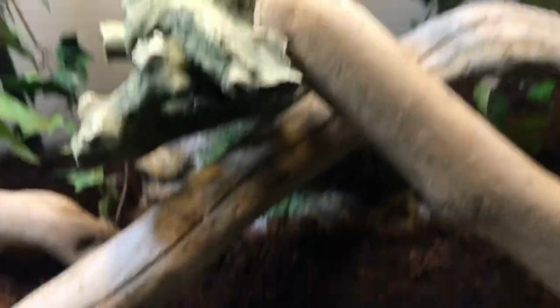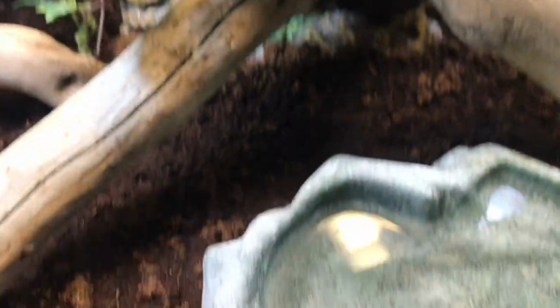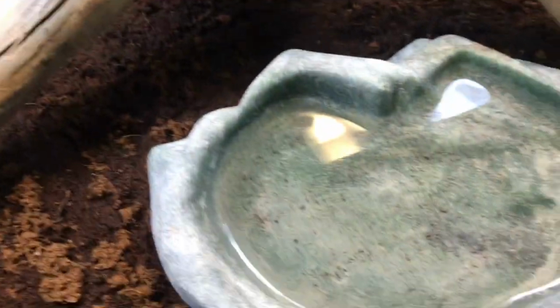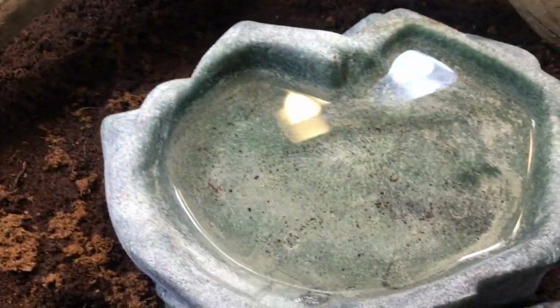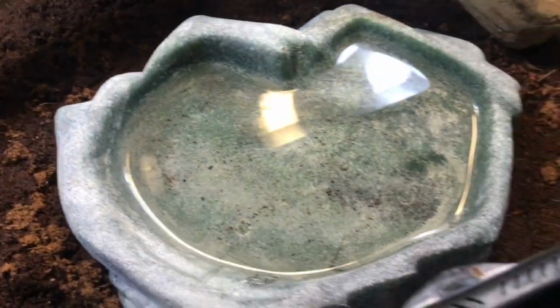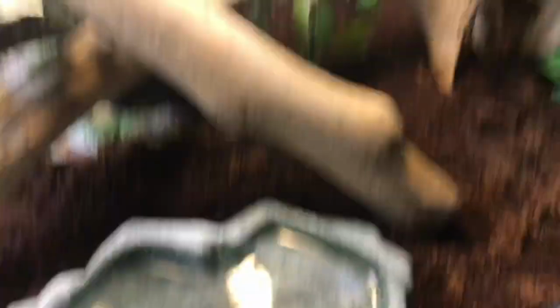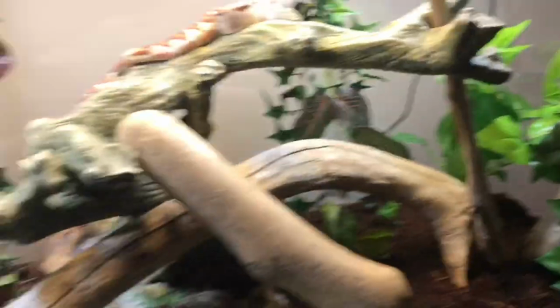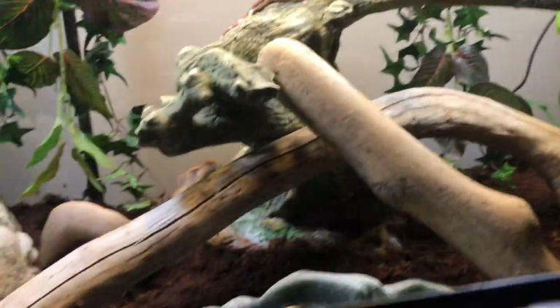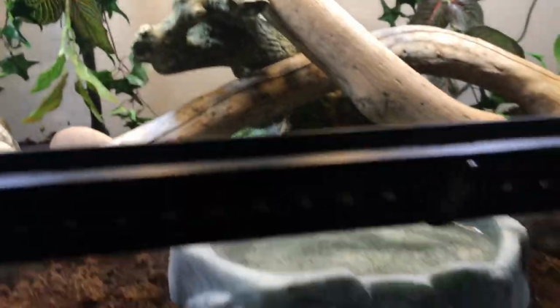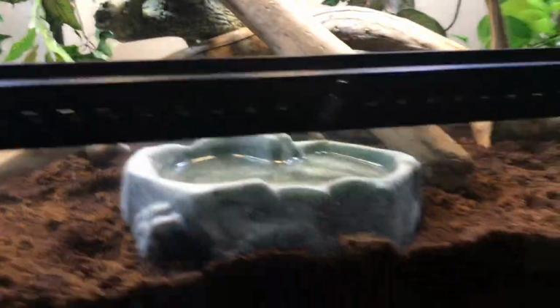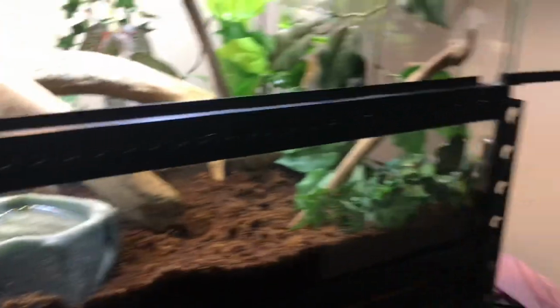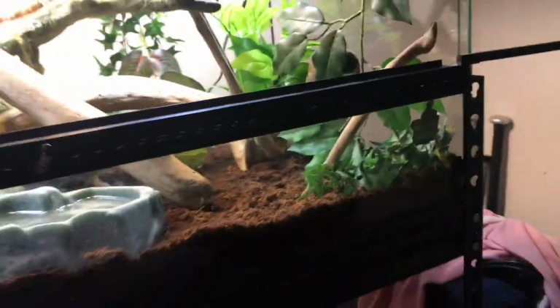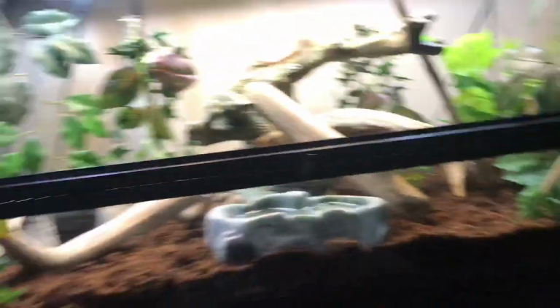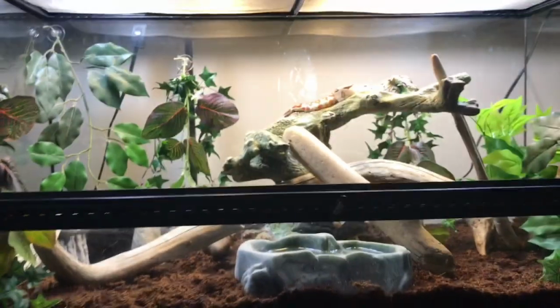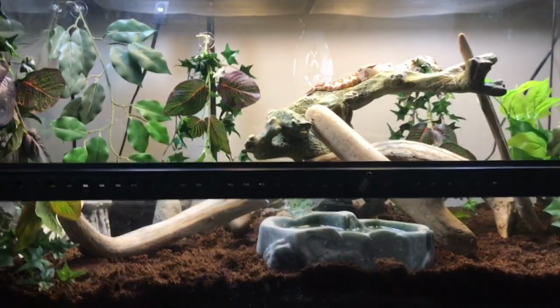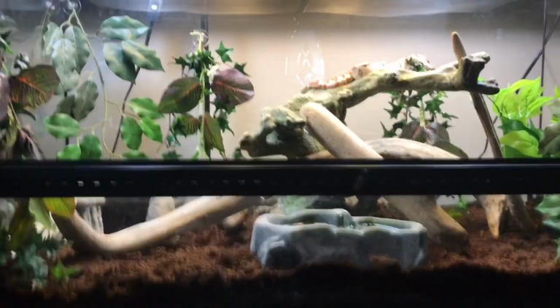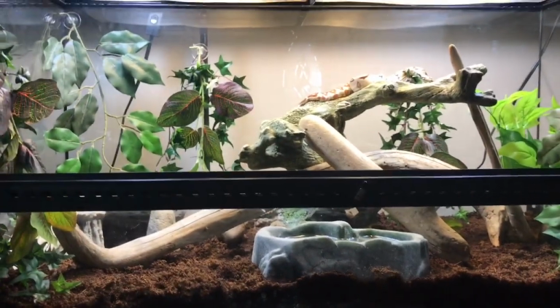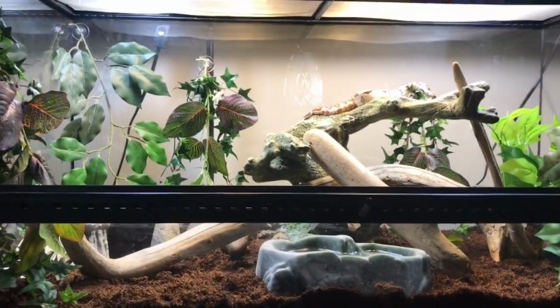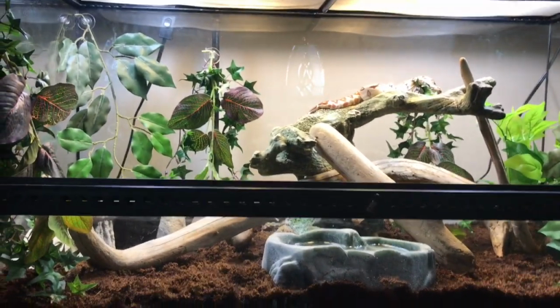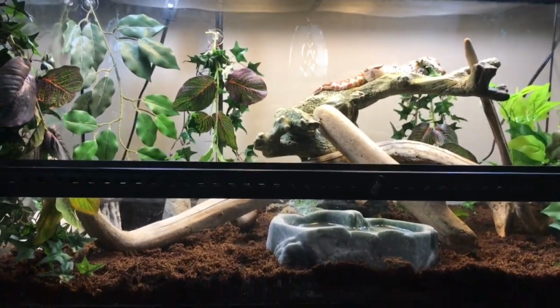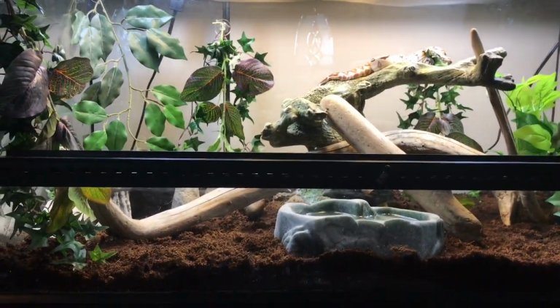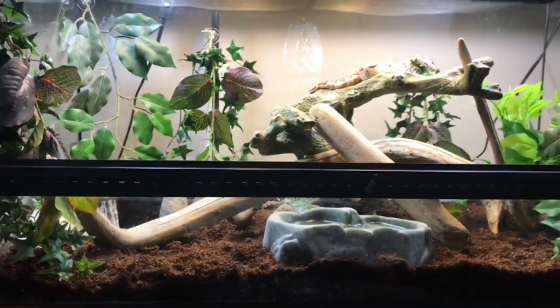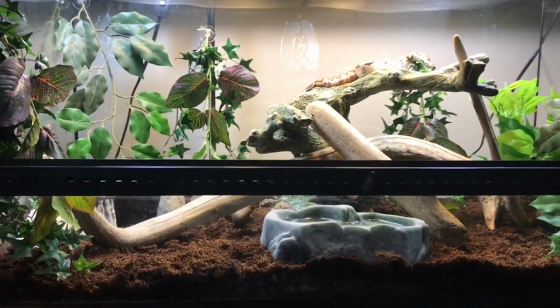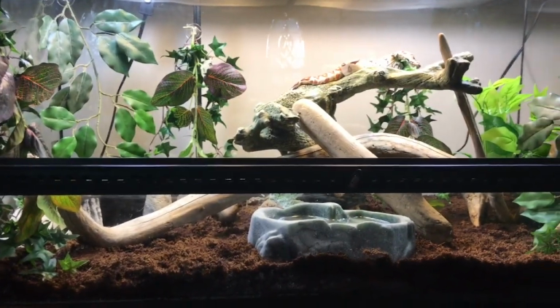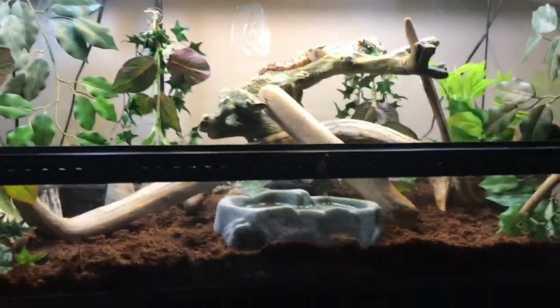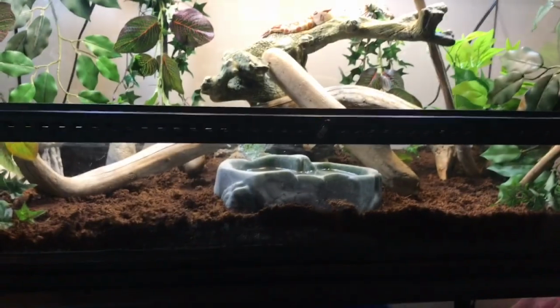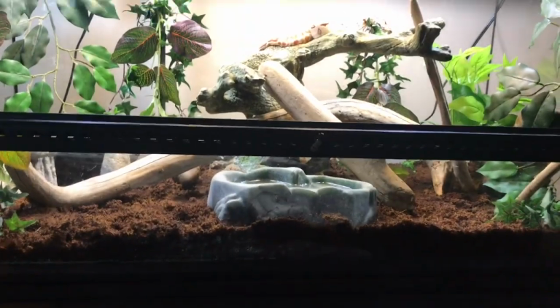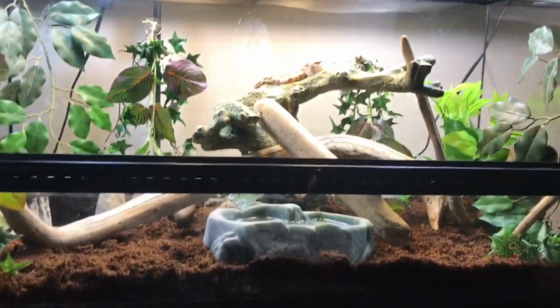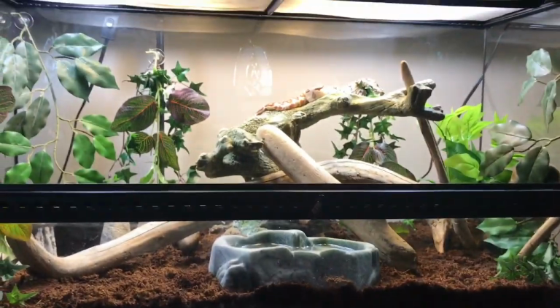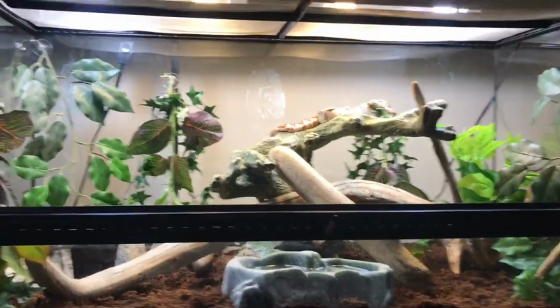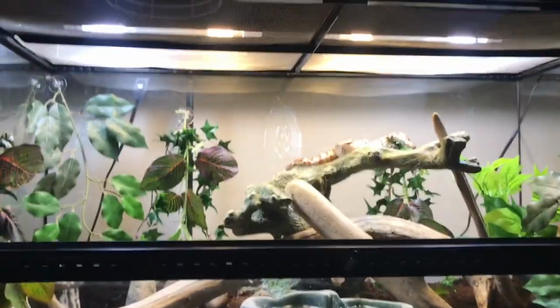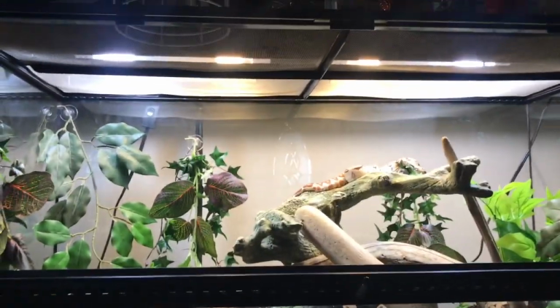The water dish is in the middle between the cold side and the hot side so it evaporates but not too much, and that way he can get in and soak if he needs to.